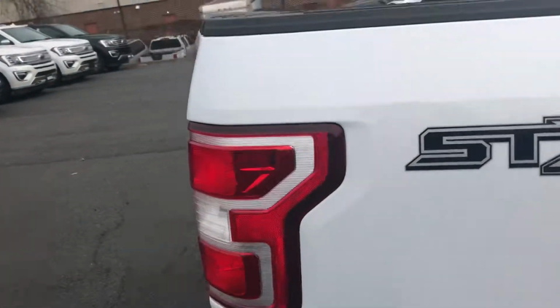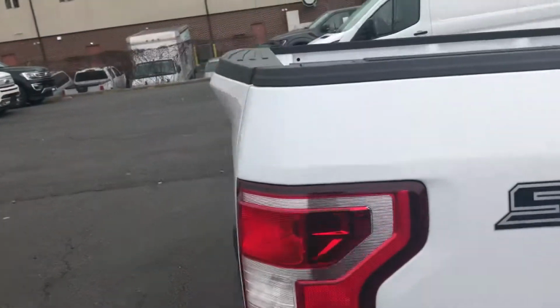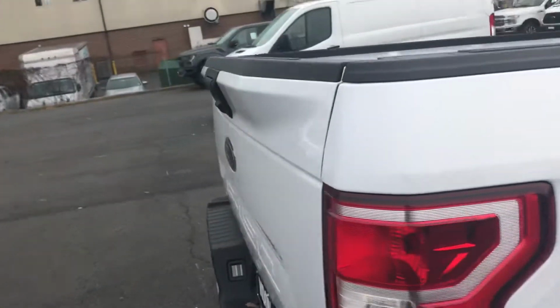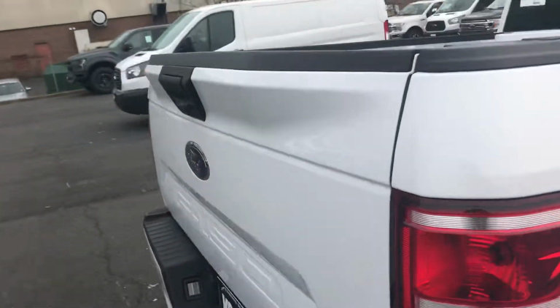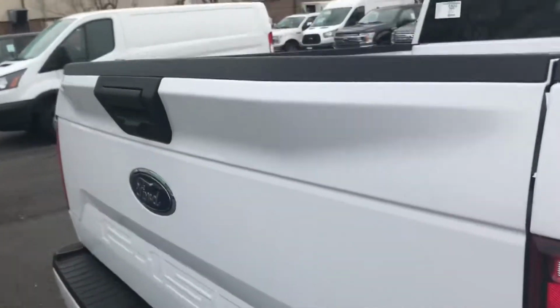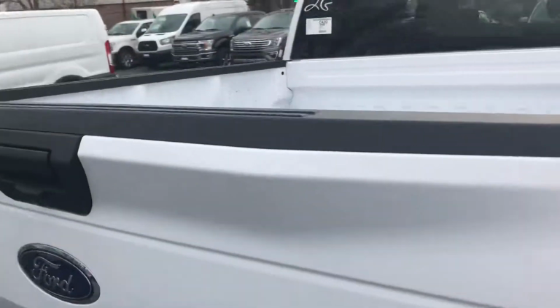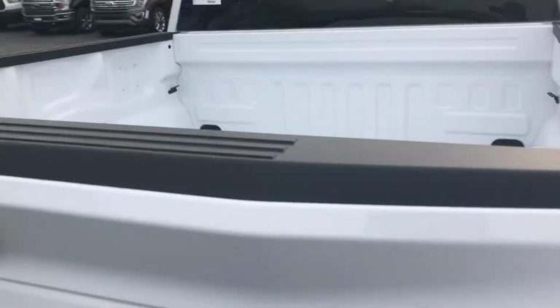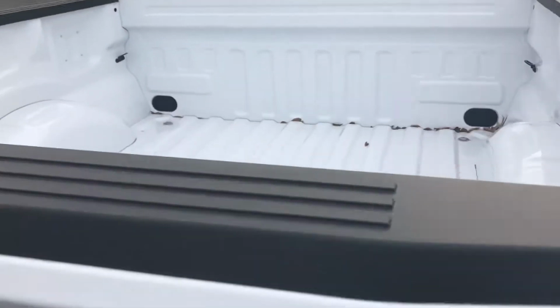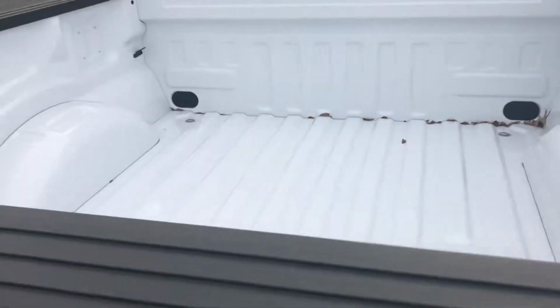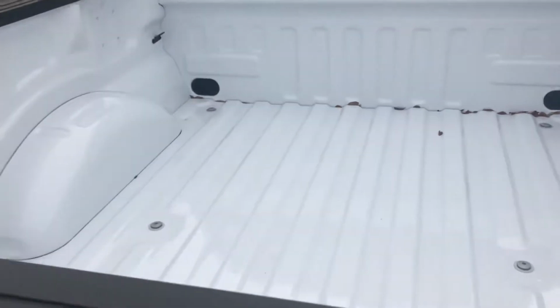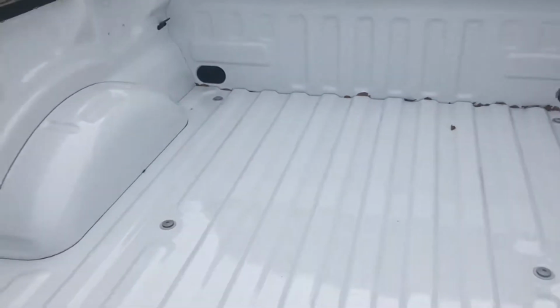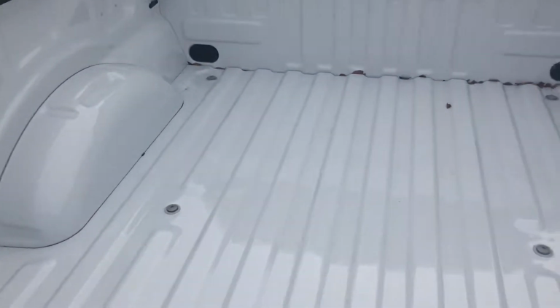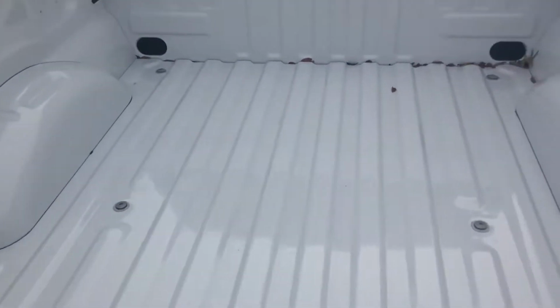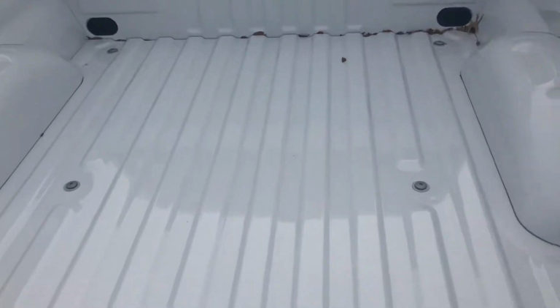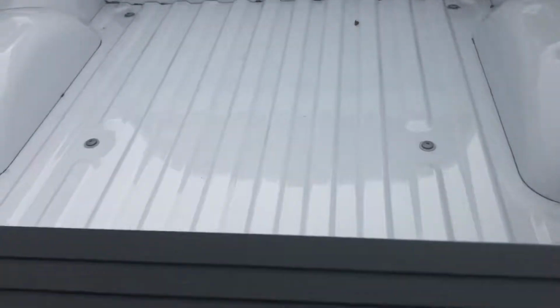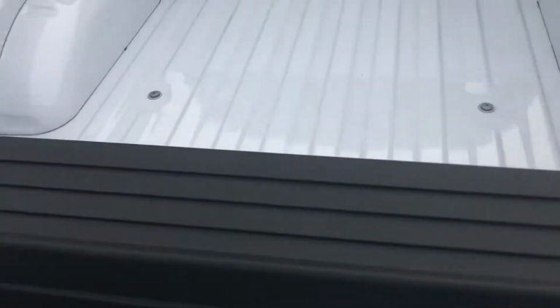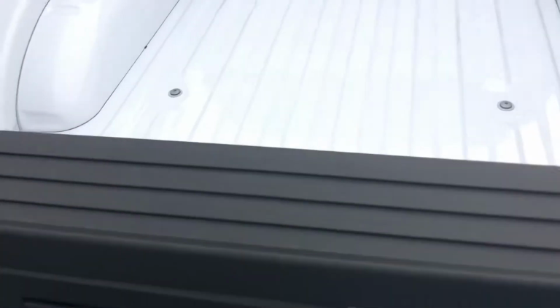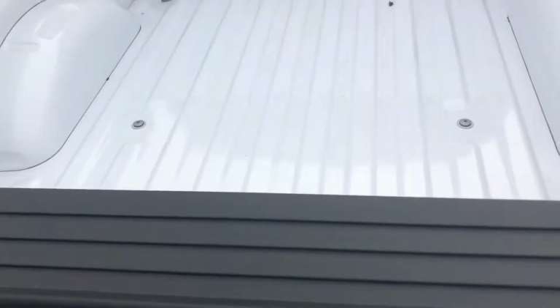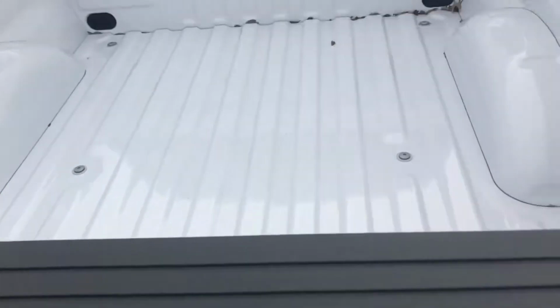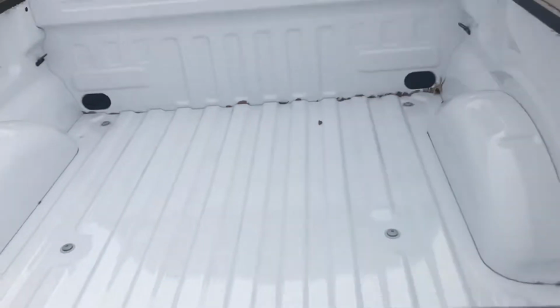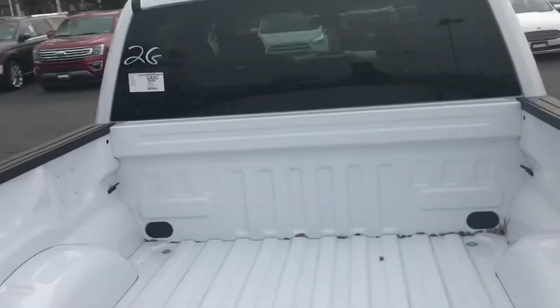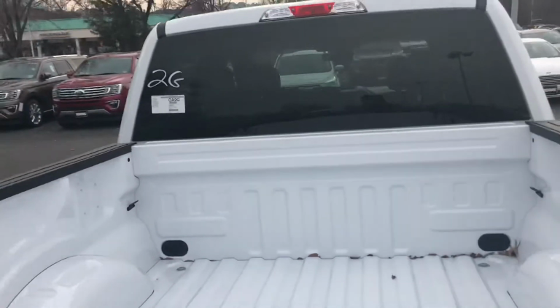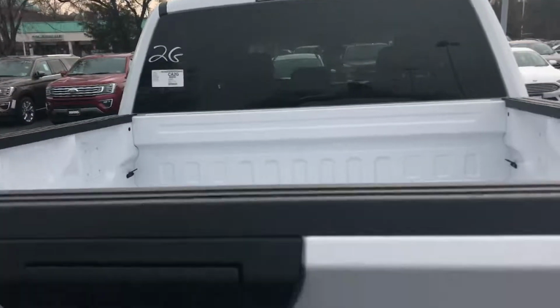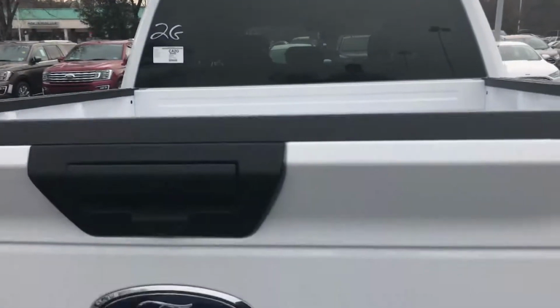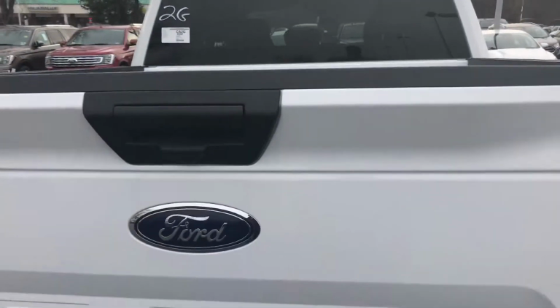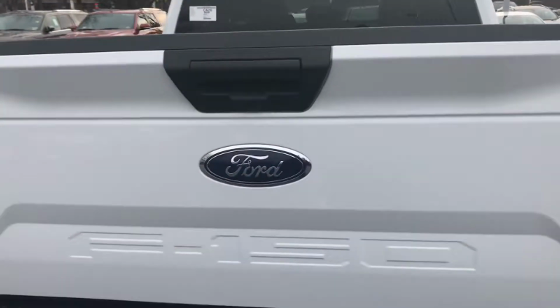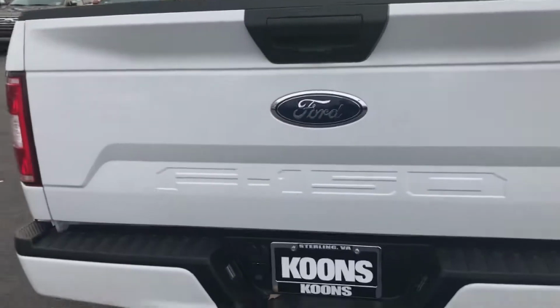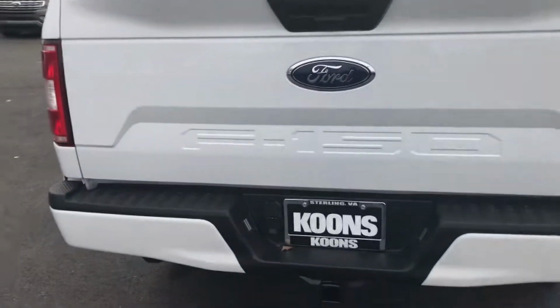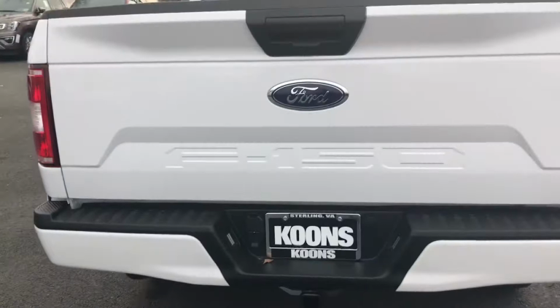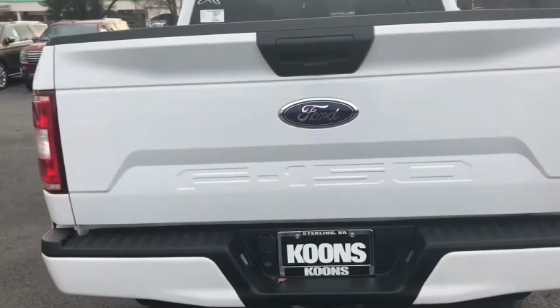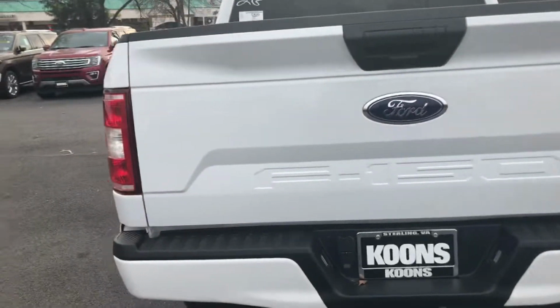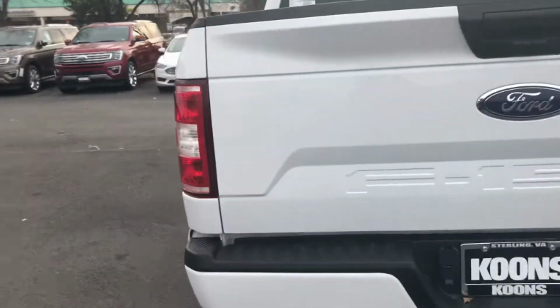Gonna go over to the back. Look at all that box — look at that beautiful bed. You could probably sleep back there tonight. Got a backup camera and everything.